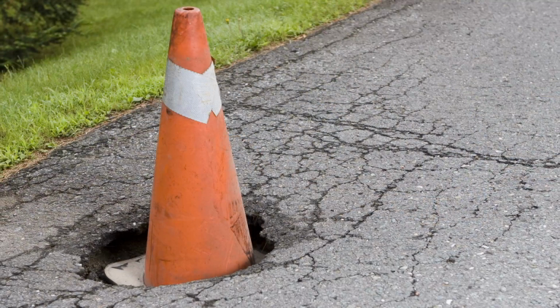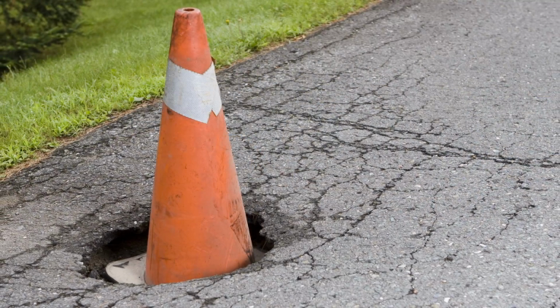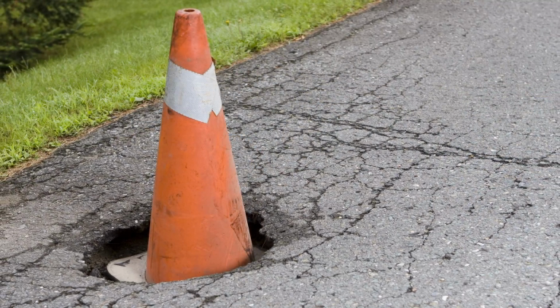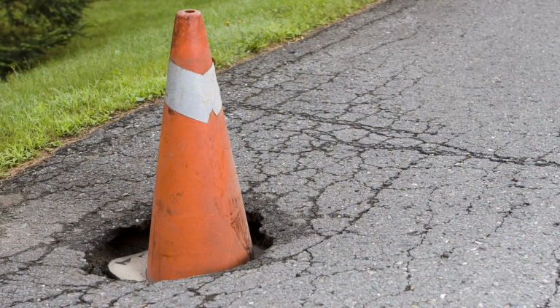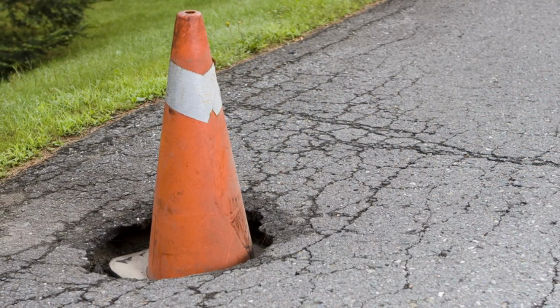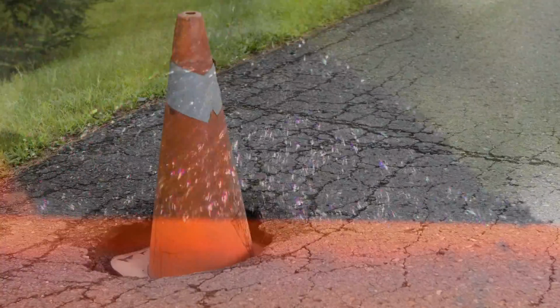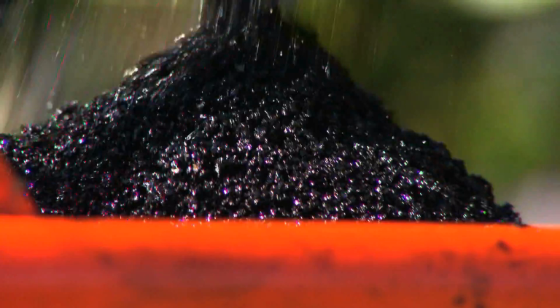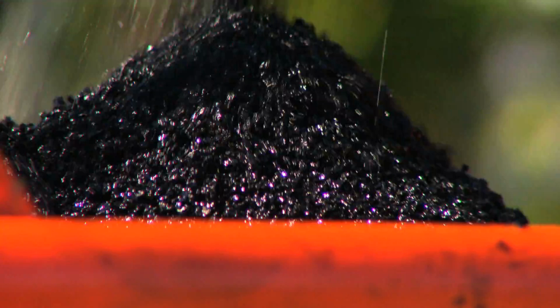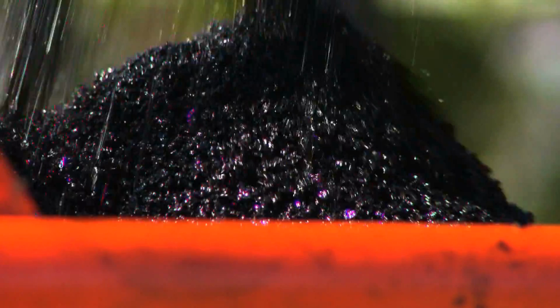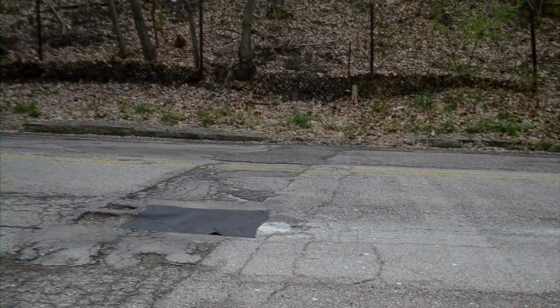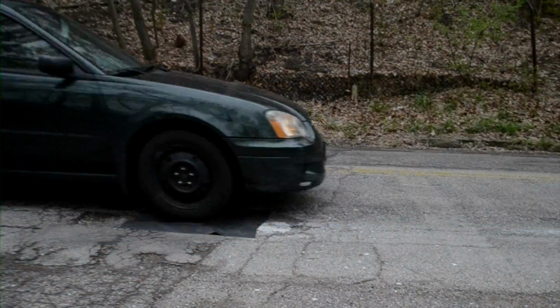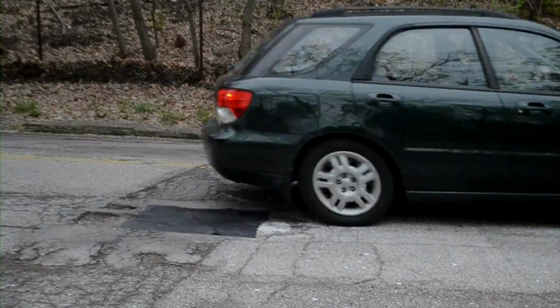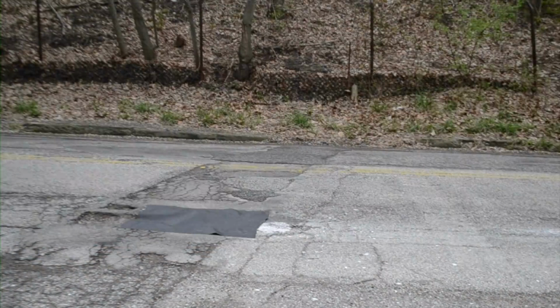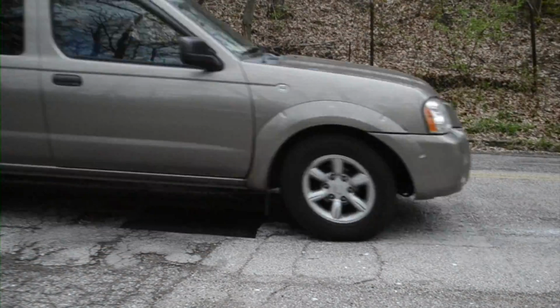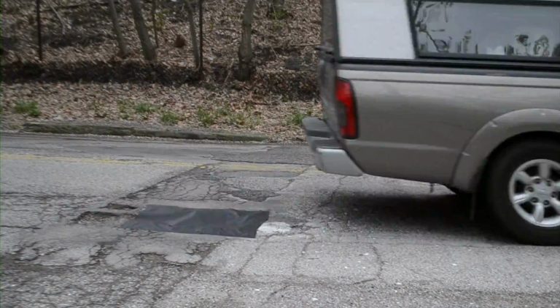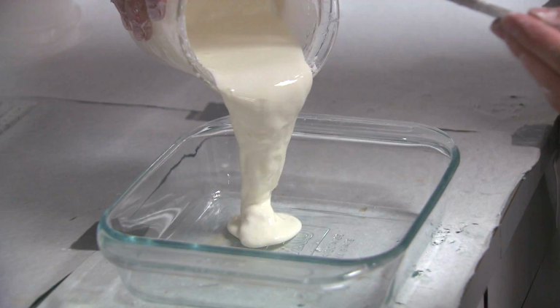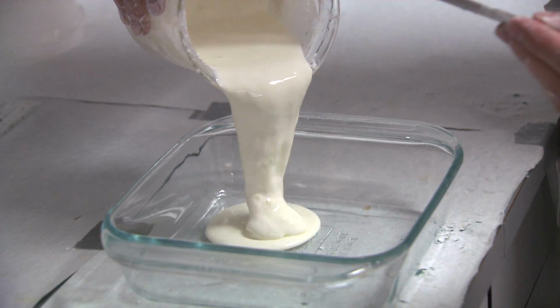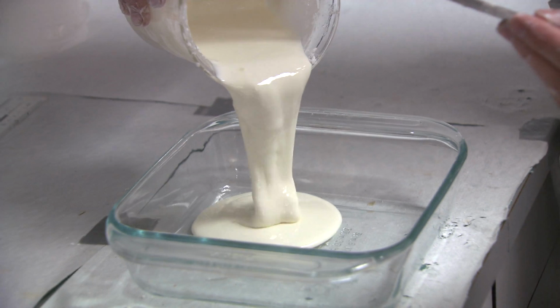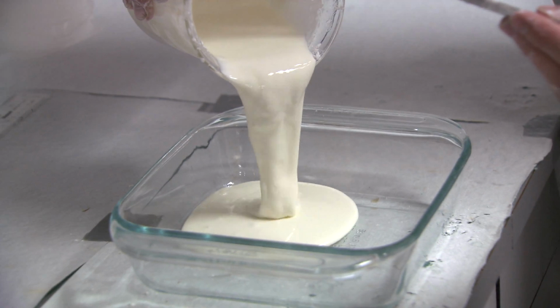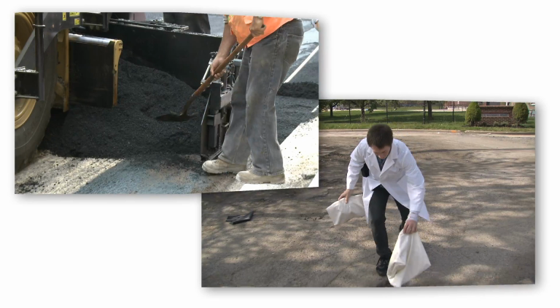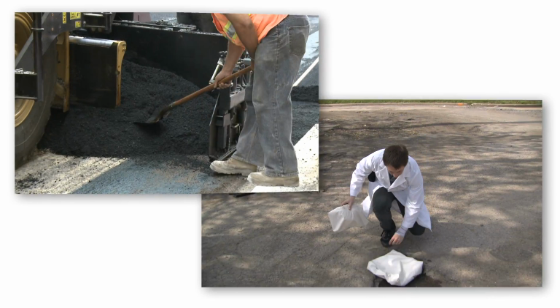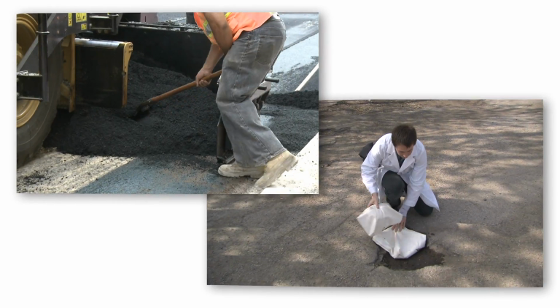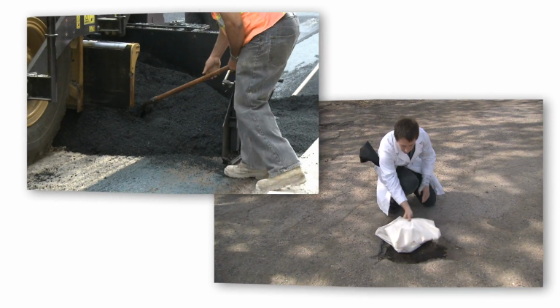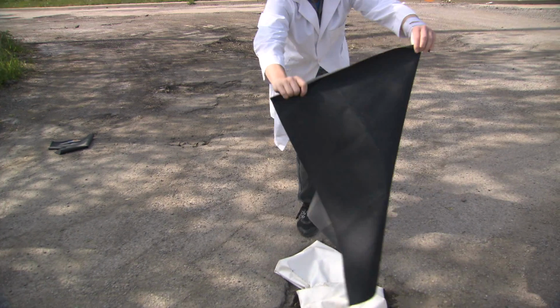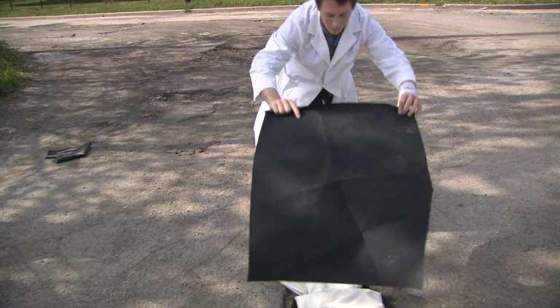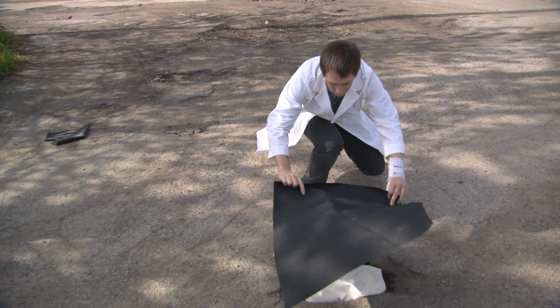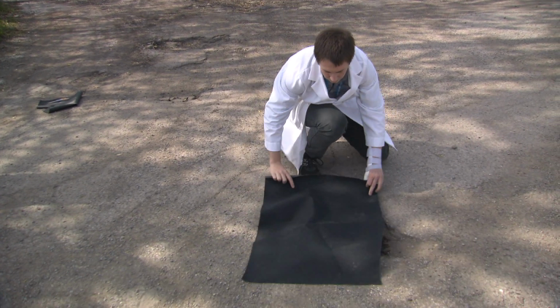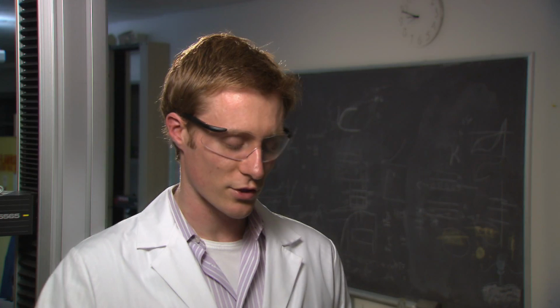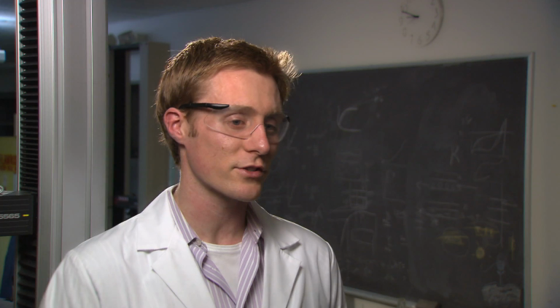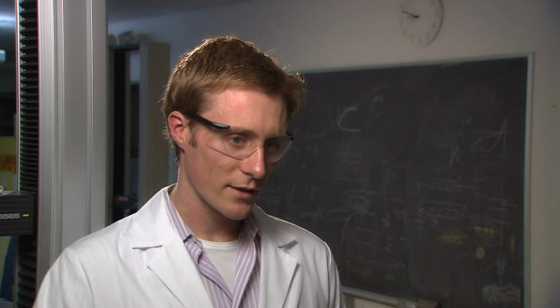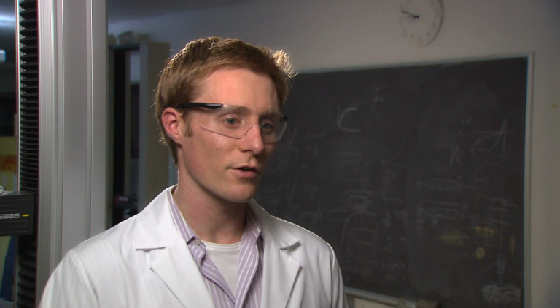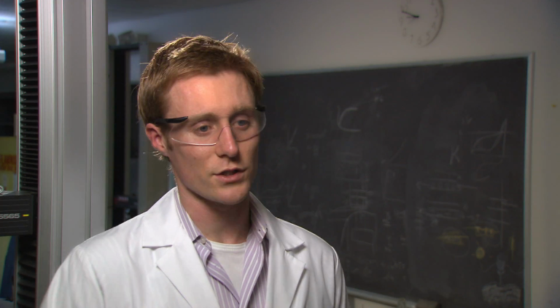The current temporary fix for potholes is cold asphalt patch. The students say their creation is more durable, environmentally friendly, and less labor-intensive. It's going to increase the efficiency. It's just faster, safer, and cheaper.